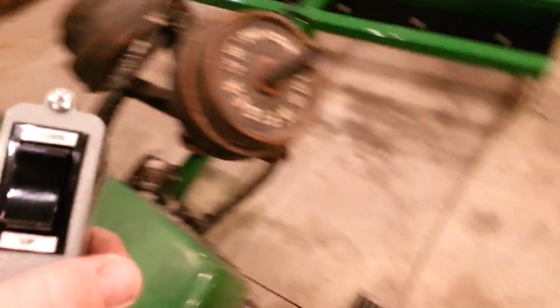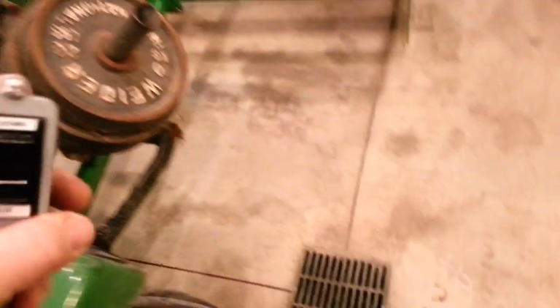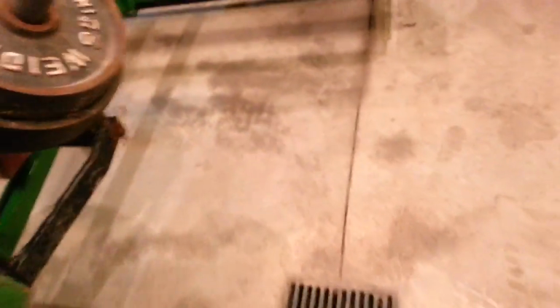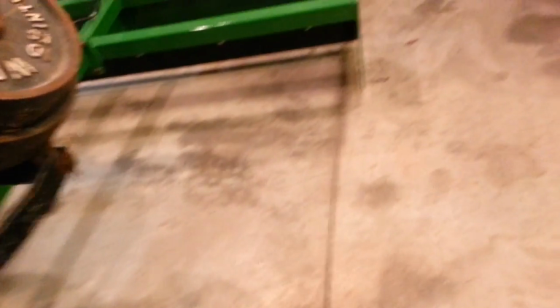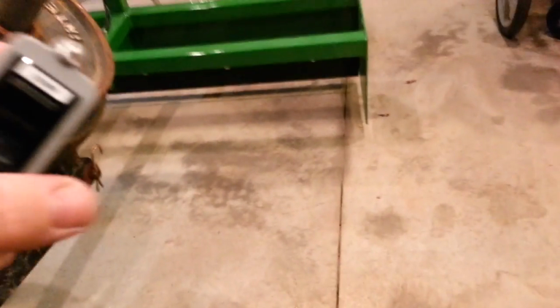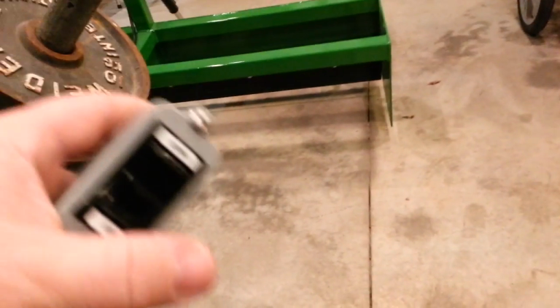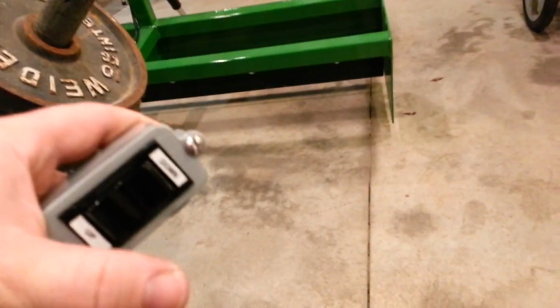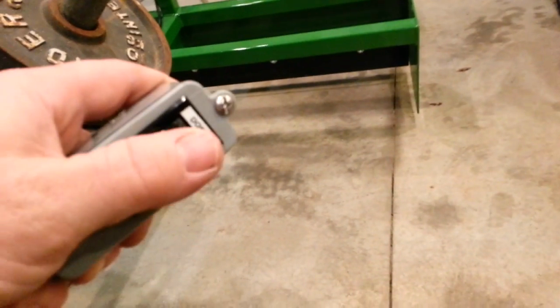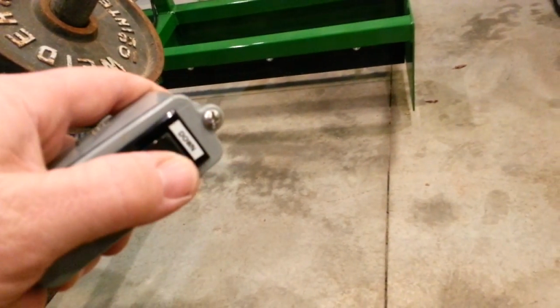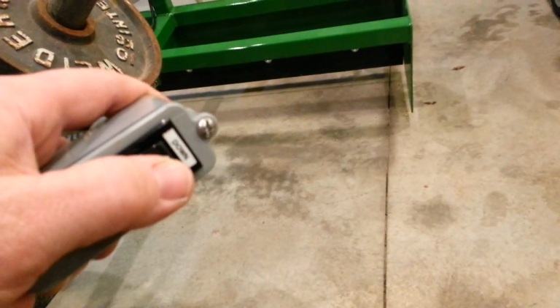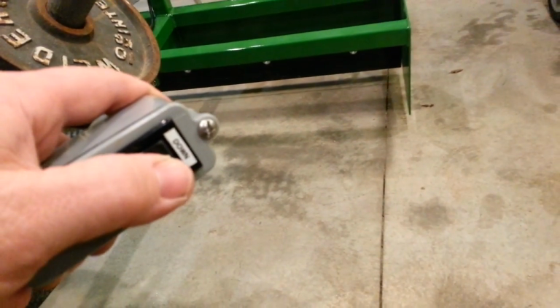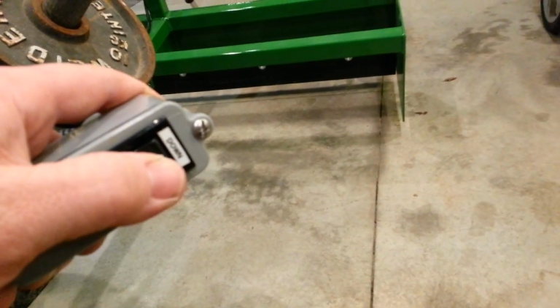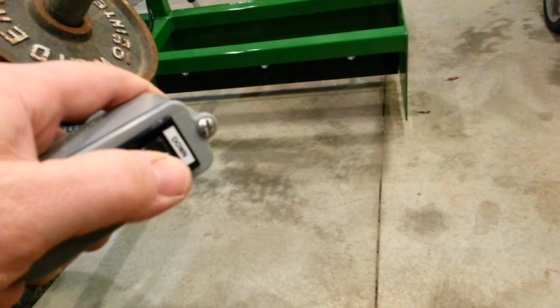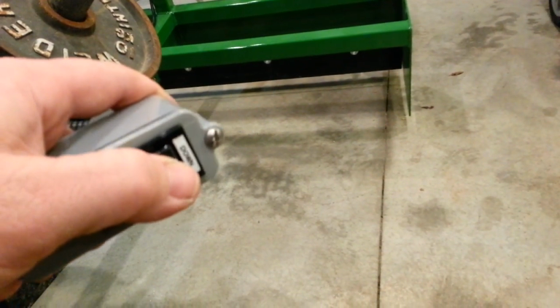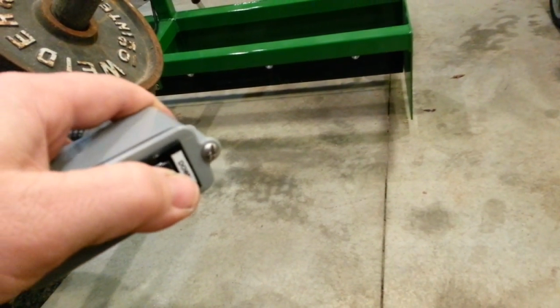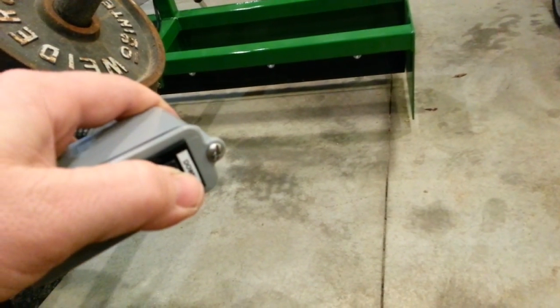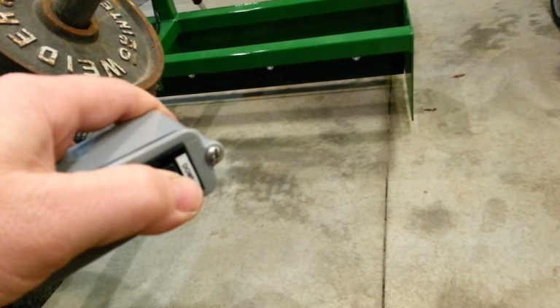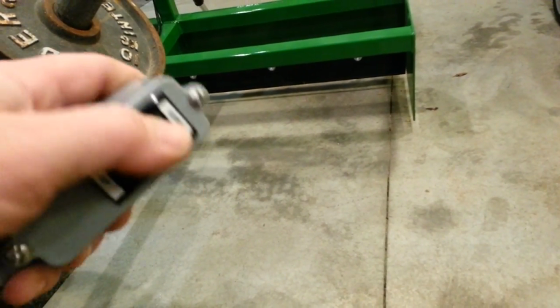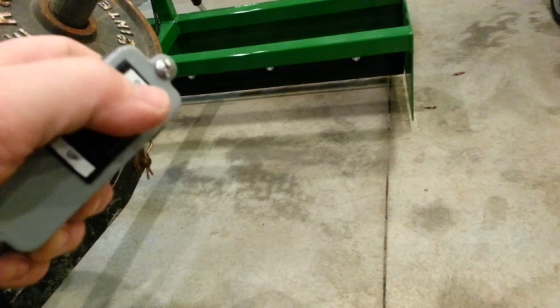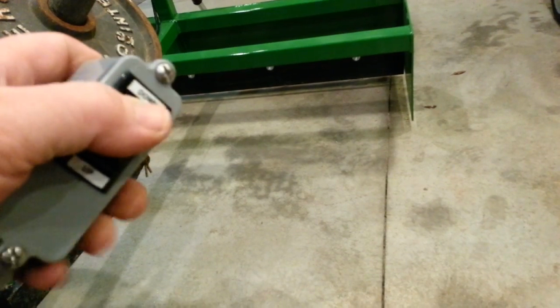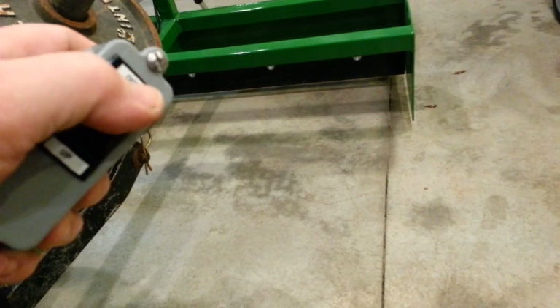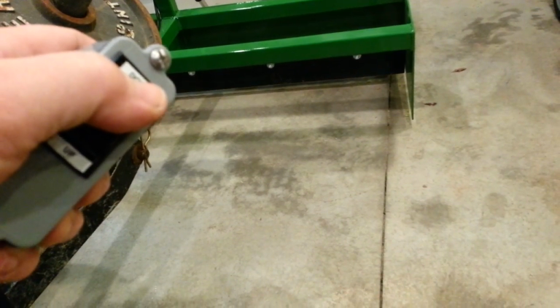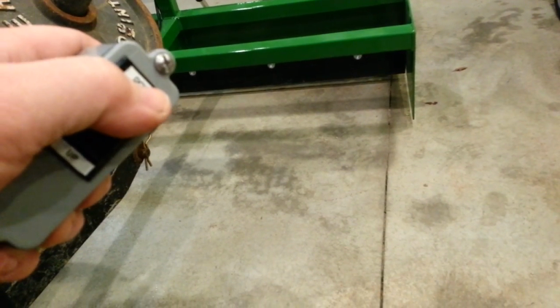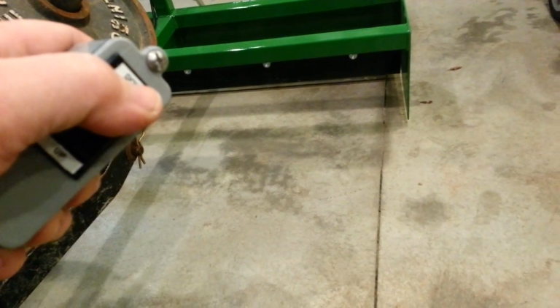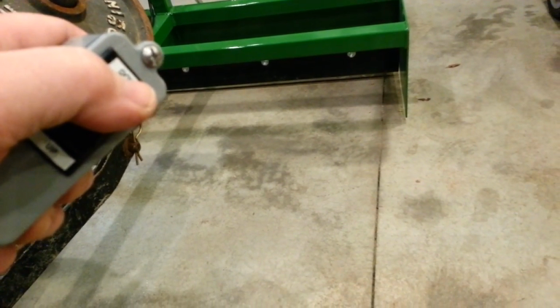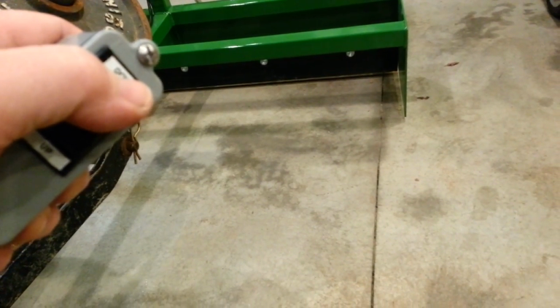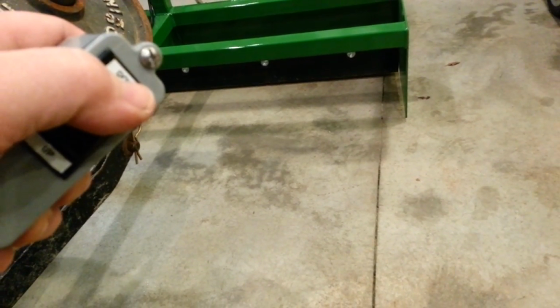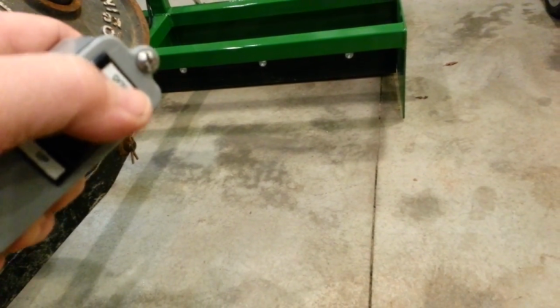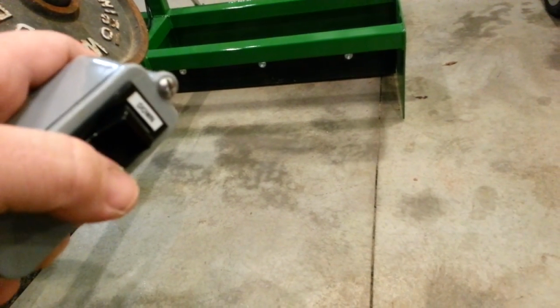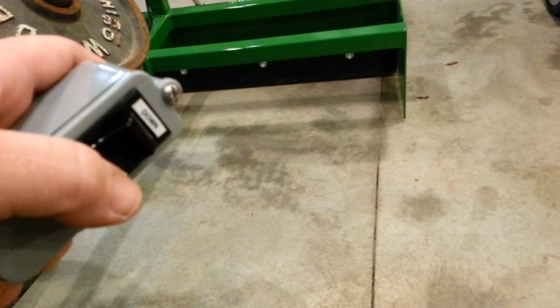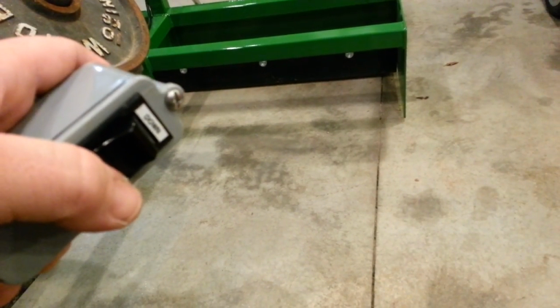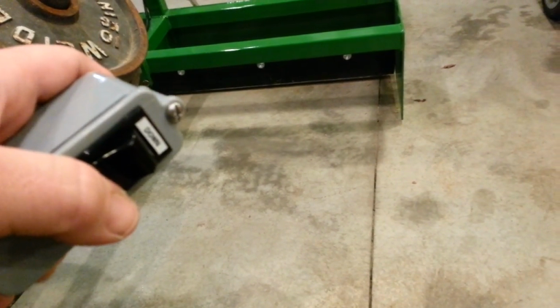I'm going to go ahead and show you how it works here. I've been actuating it quite a bit so the battery is getting weak. Go ahead and go down — see the grater box going down there. Back up.